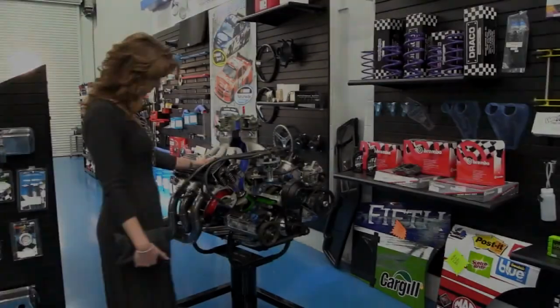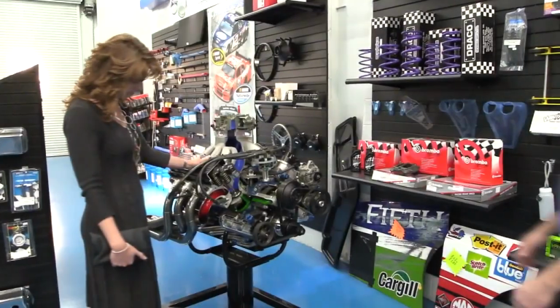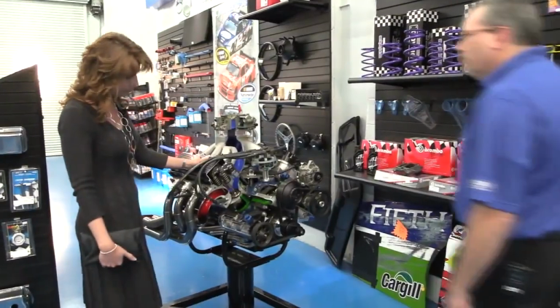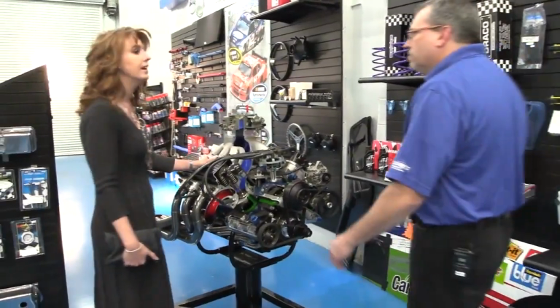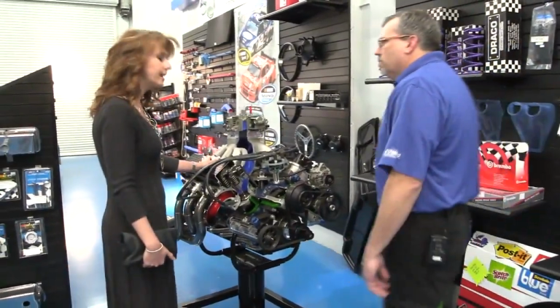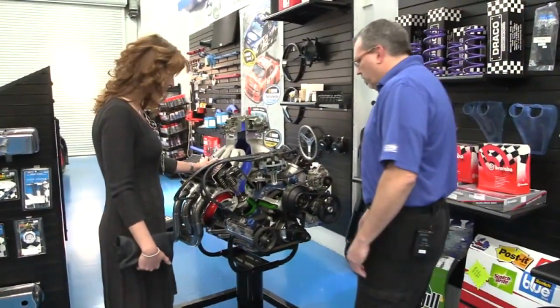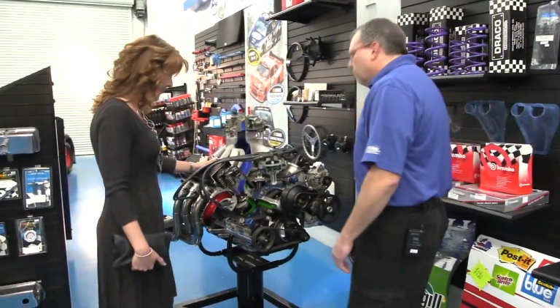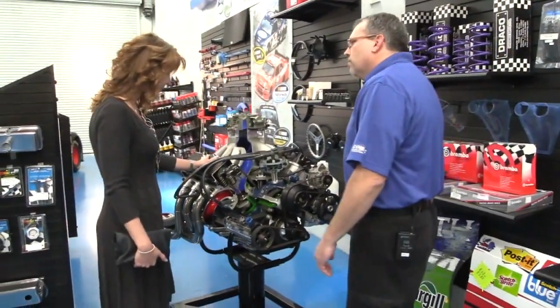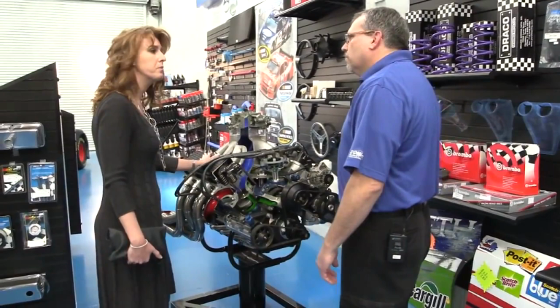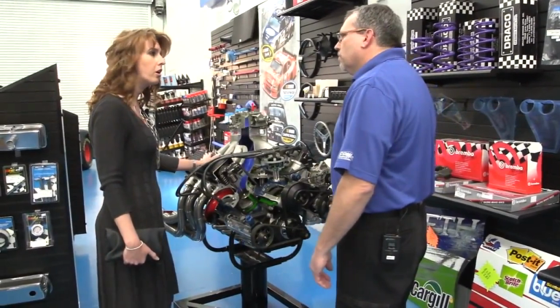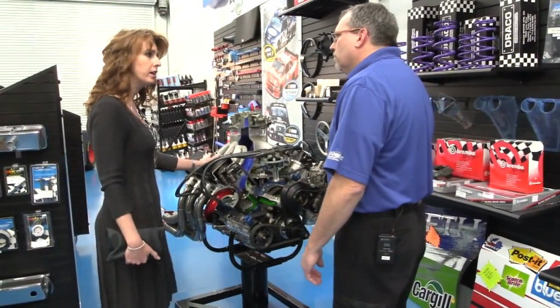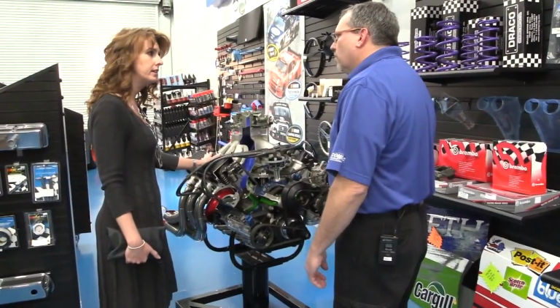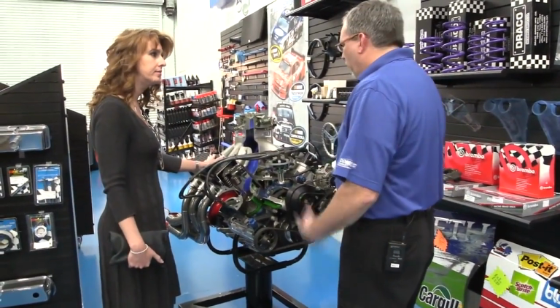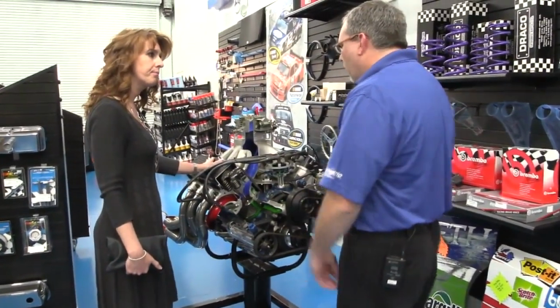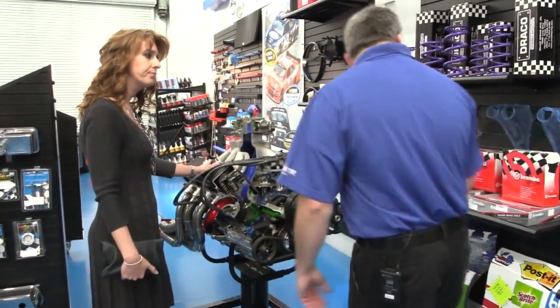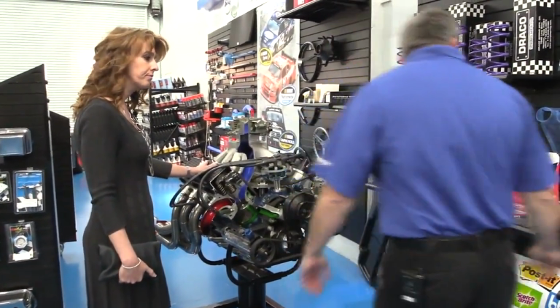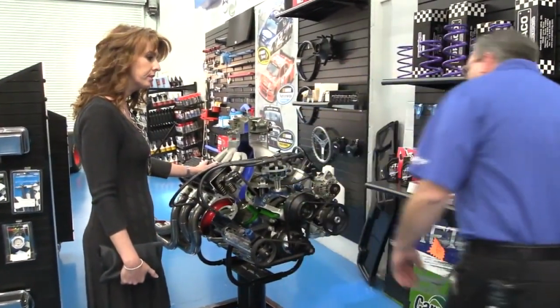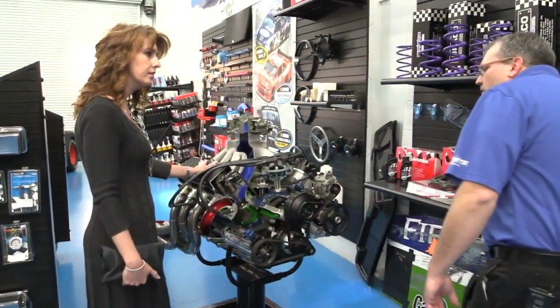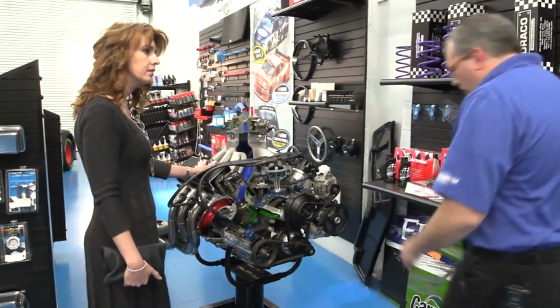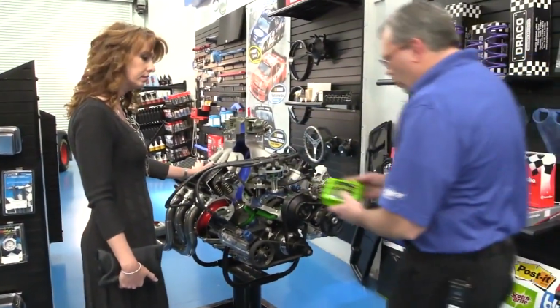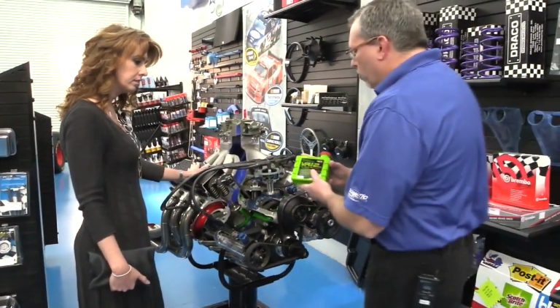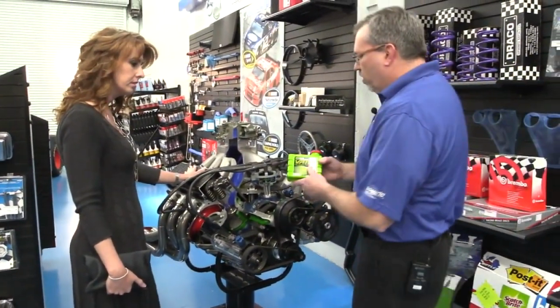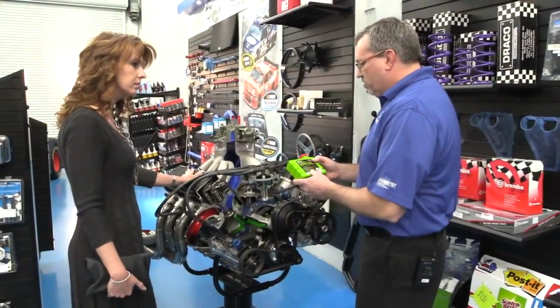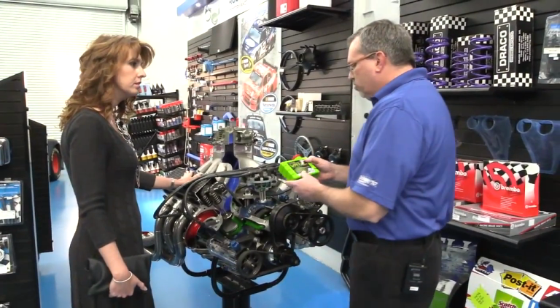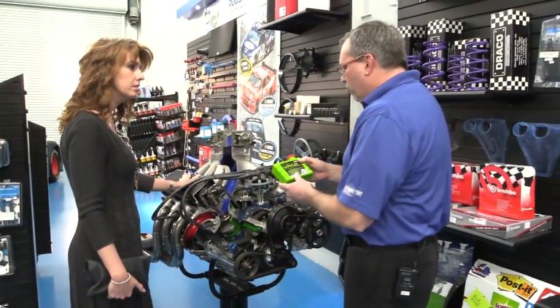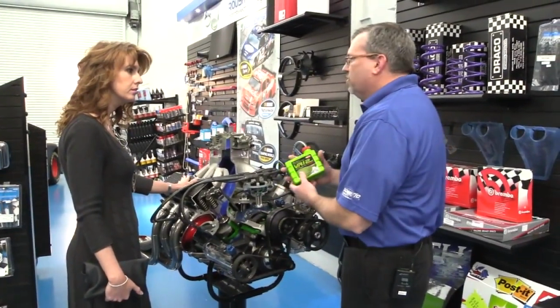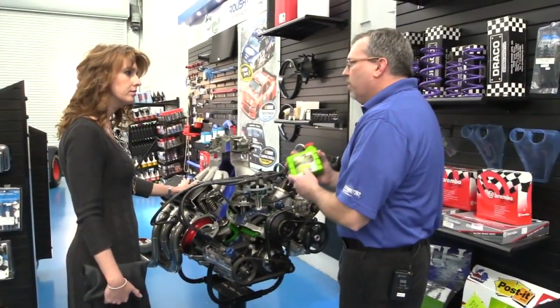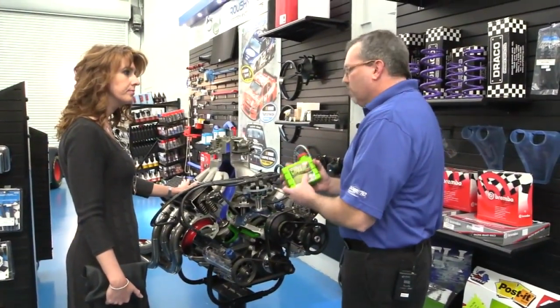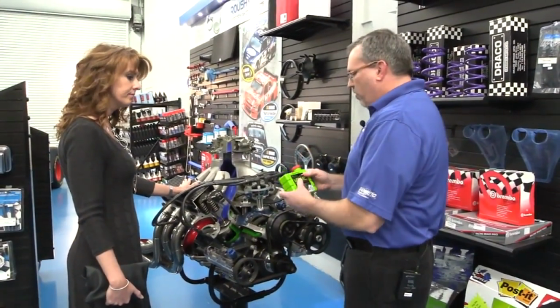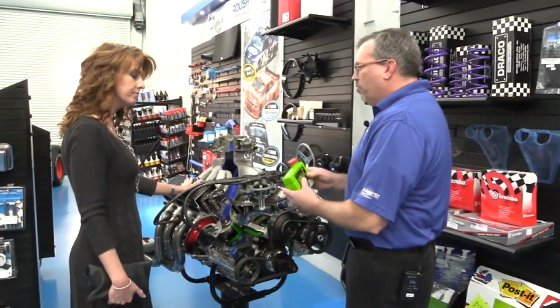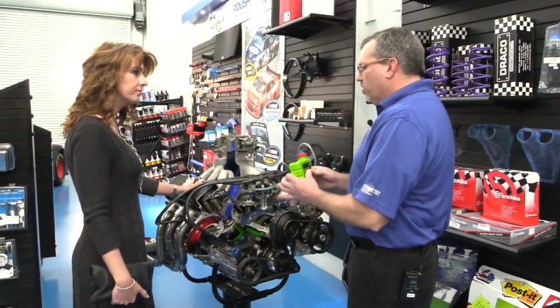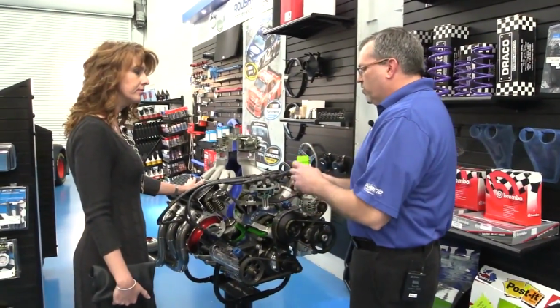Hi, may I help you? Yes, I'm having problems with my car overheating. Oh hey, I got a product just for that problem actually. It's called VR 12 — this is the ultimate cooling system protection.